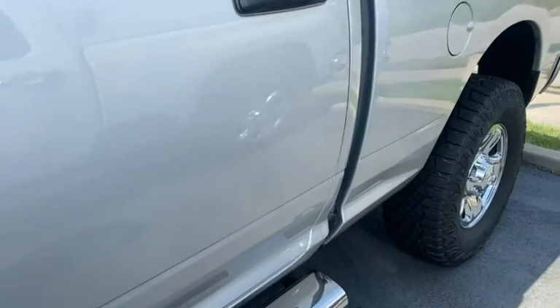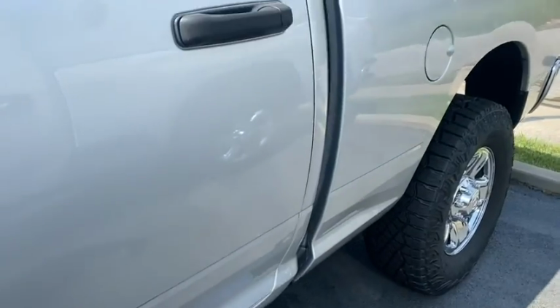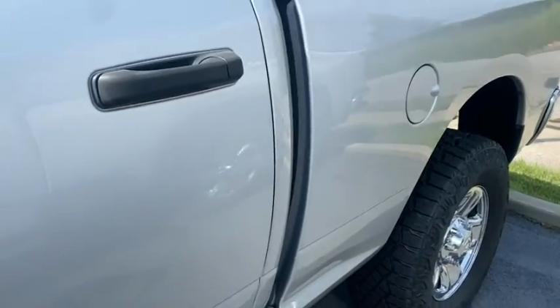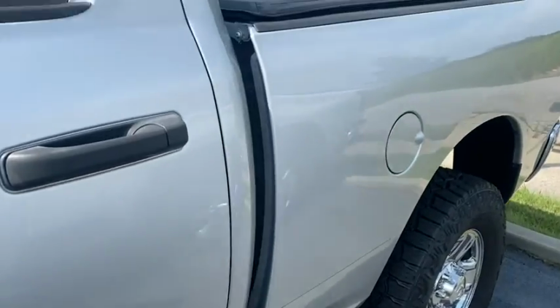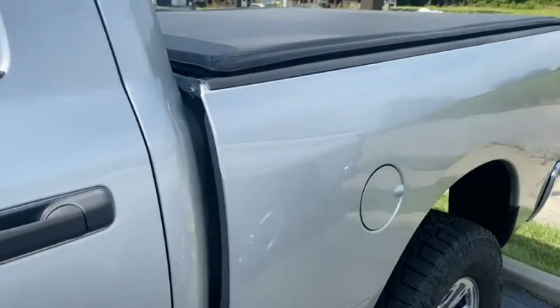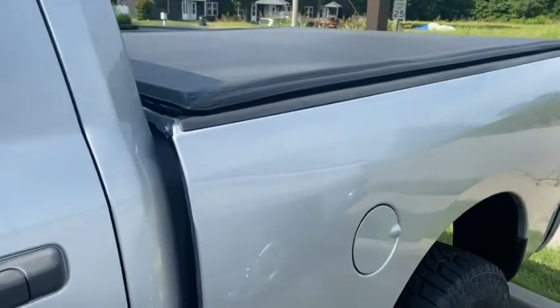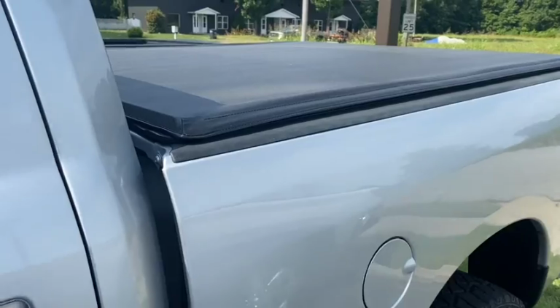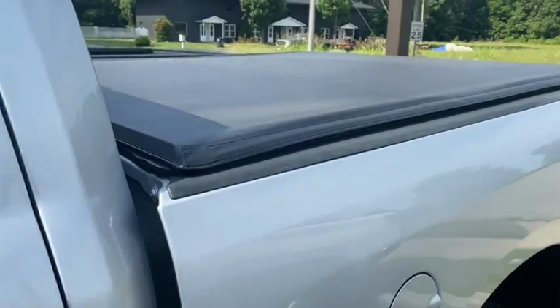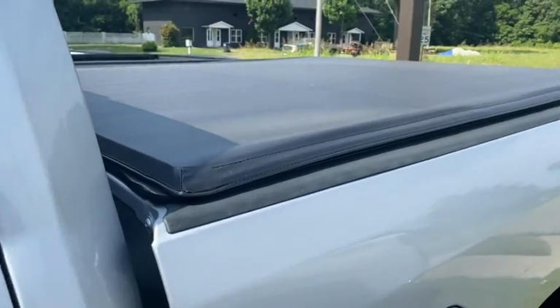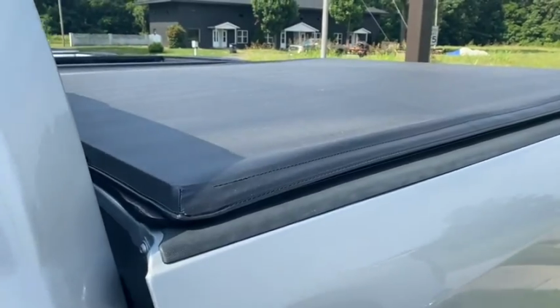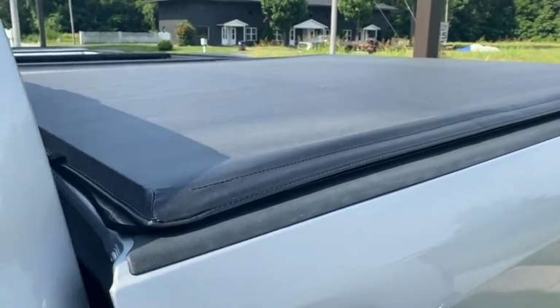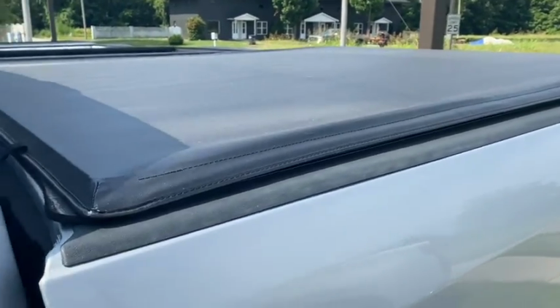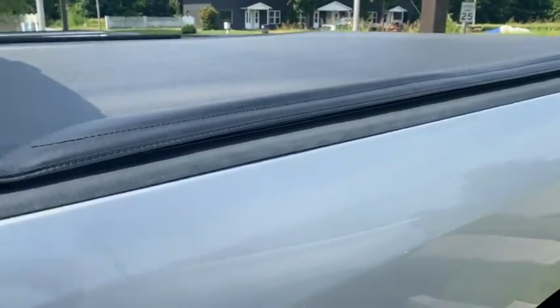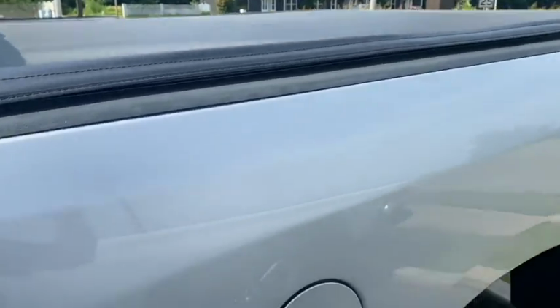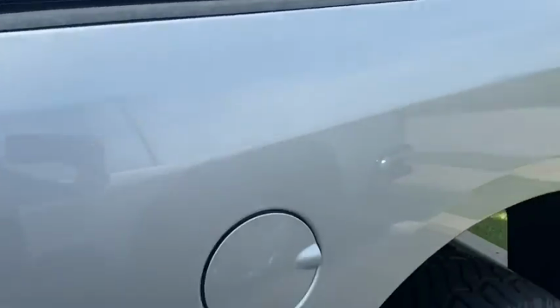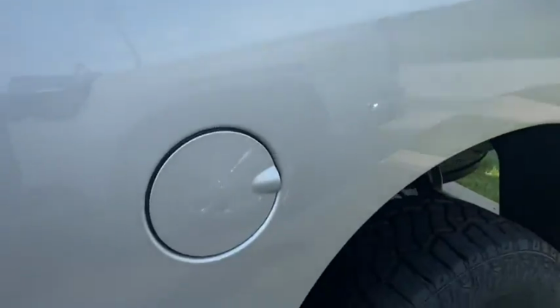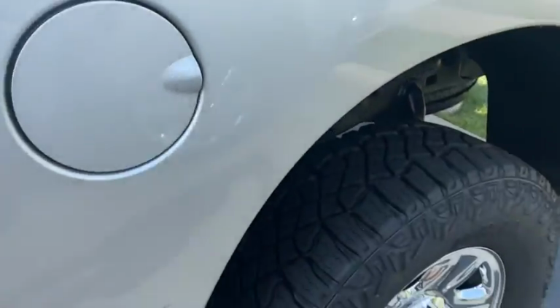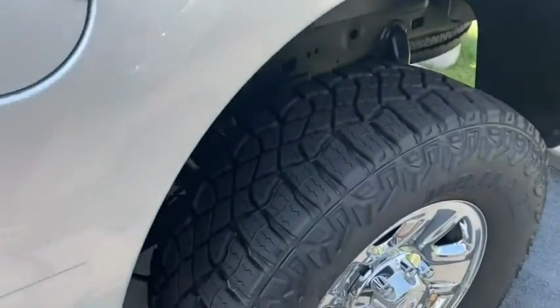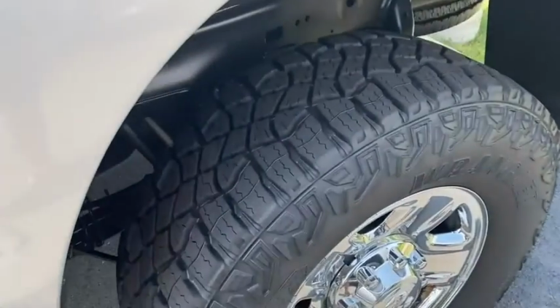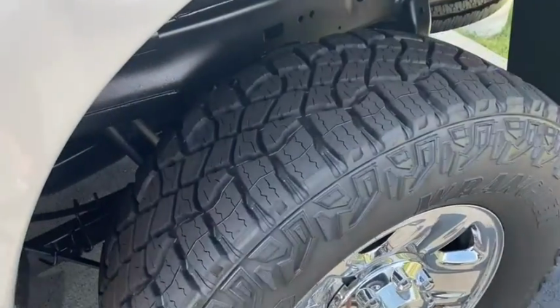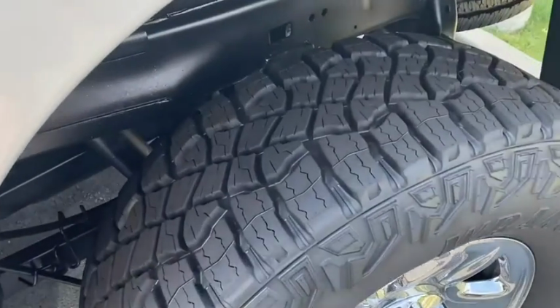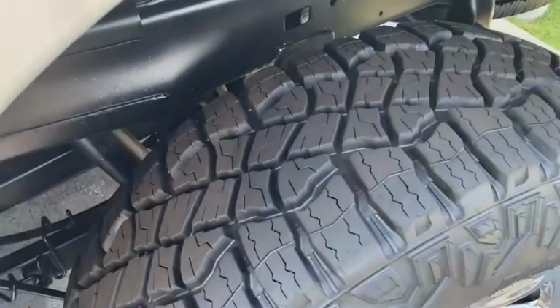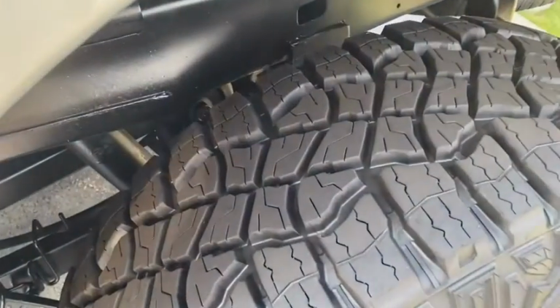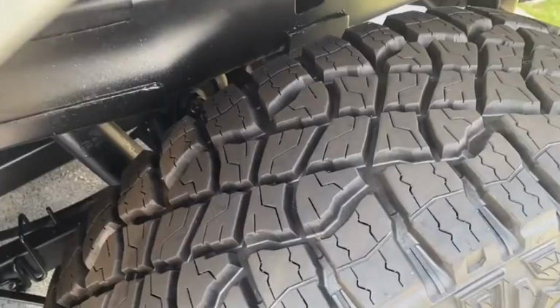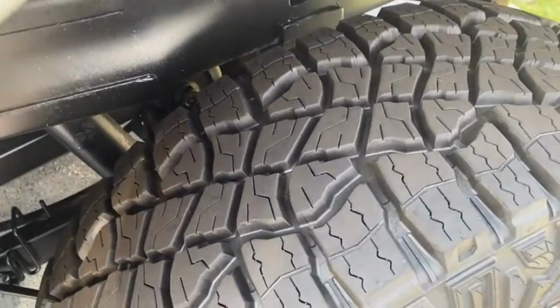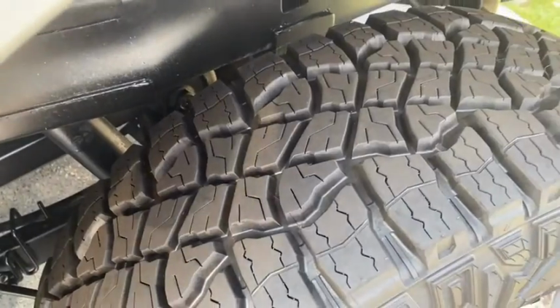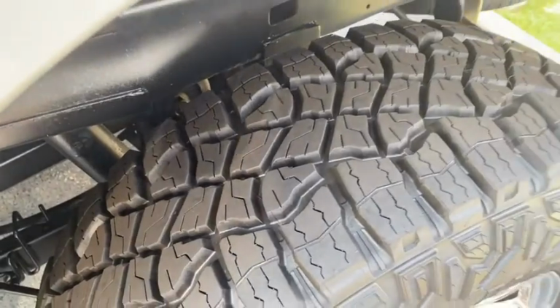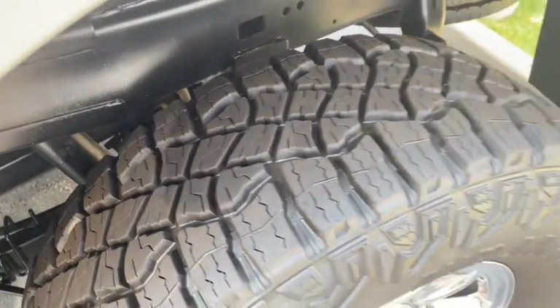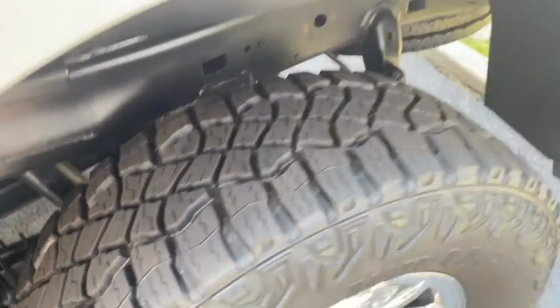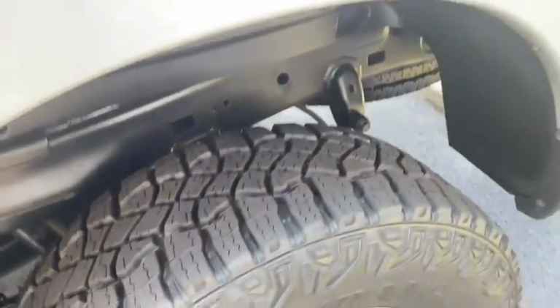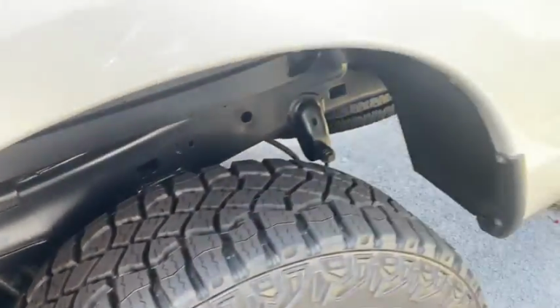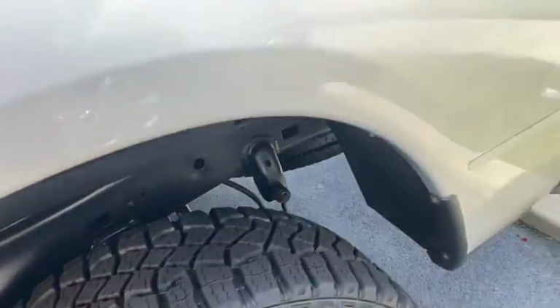It does have a soft bed cover. Here's your left rear tire. All the tires are great on it — rock brand new.